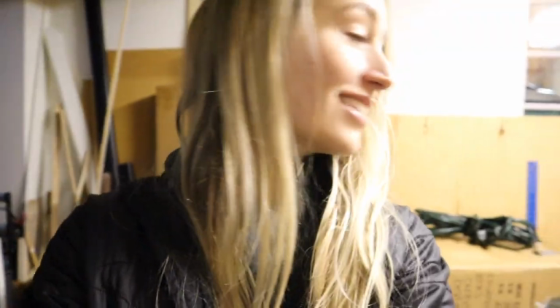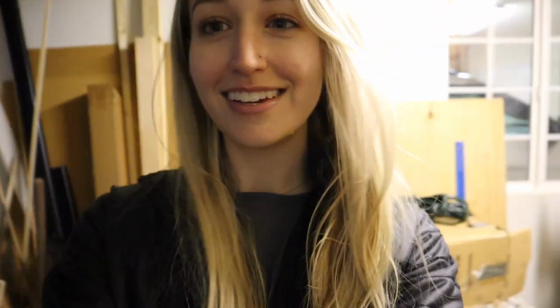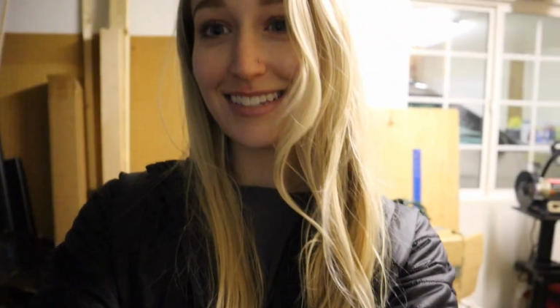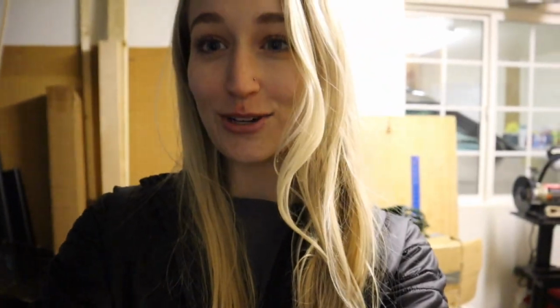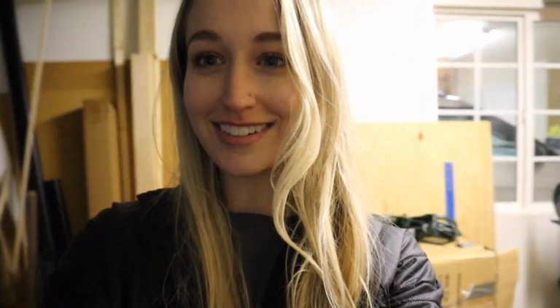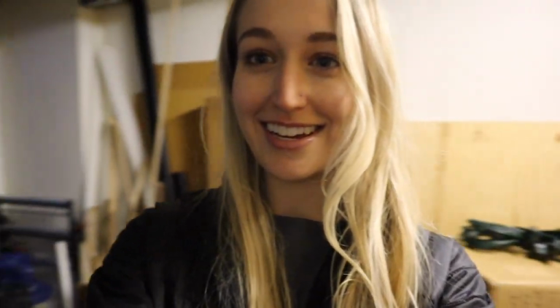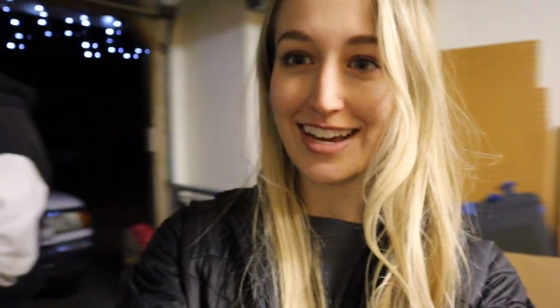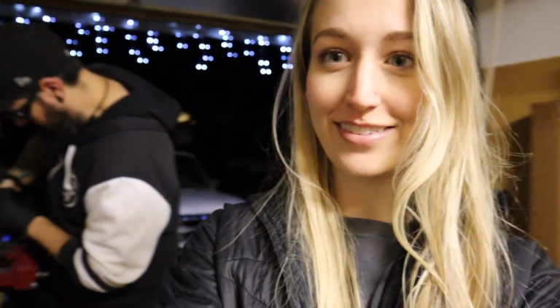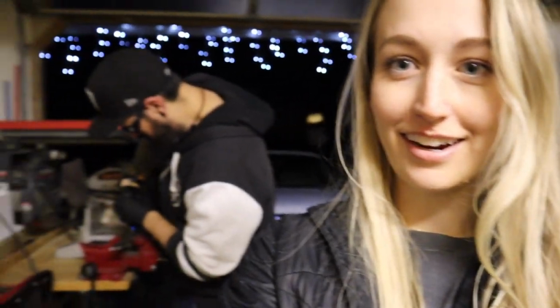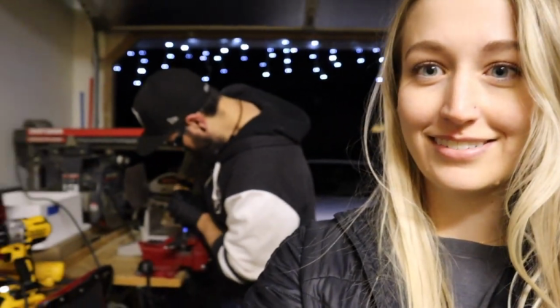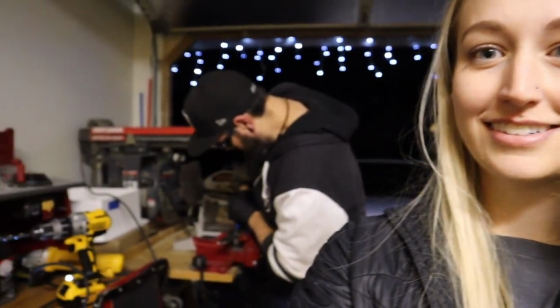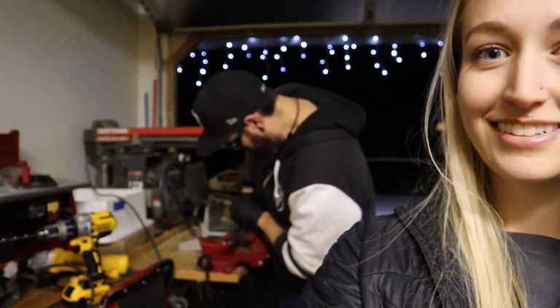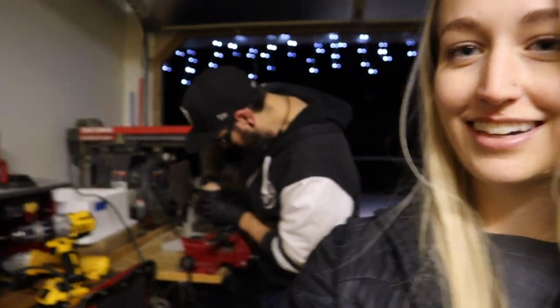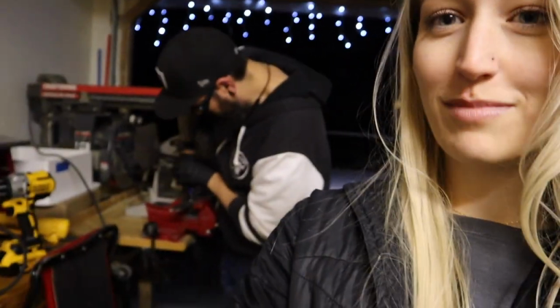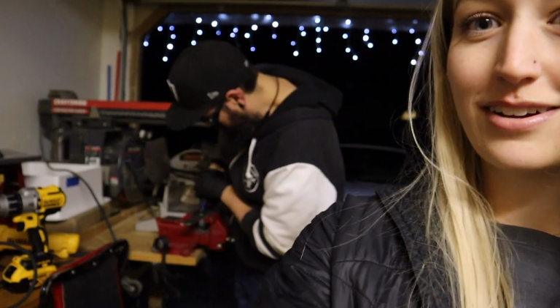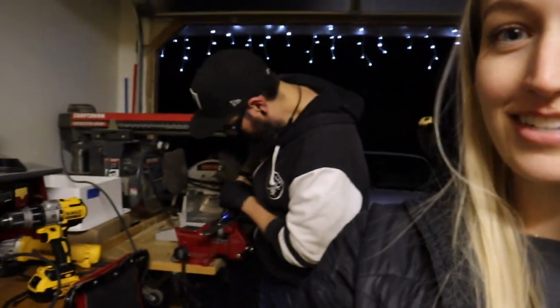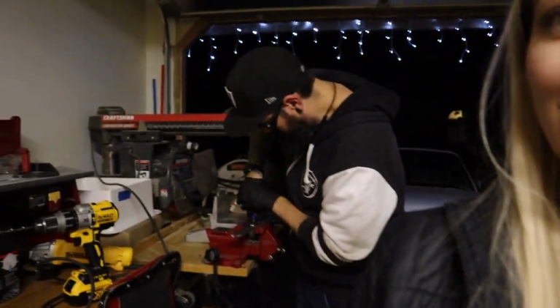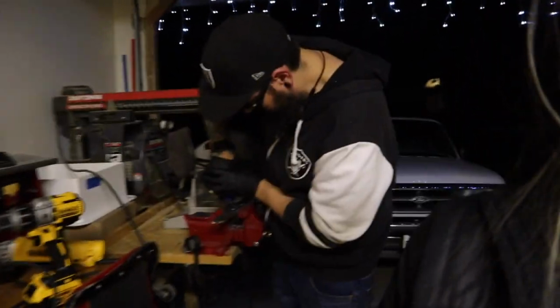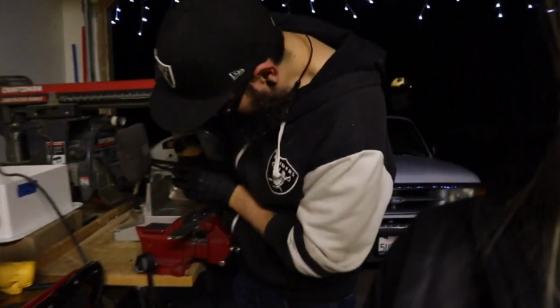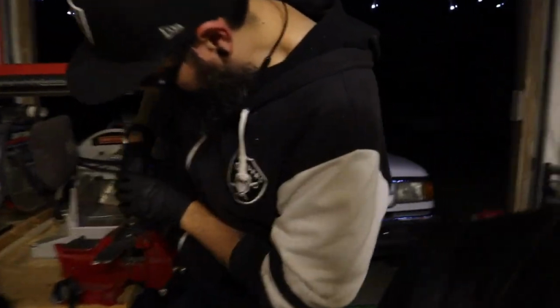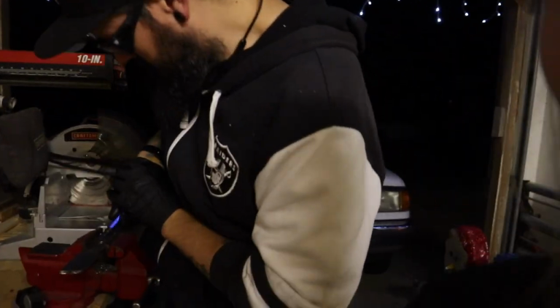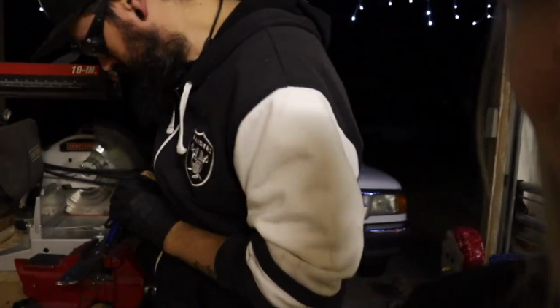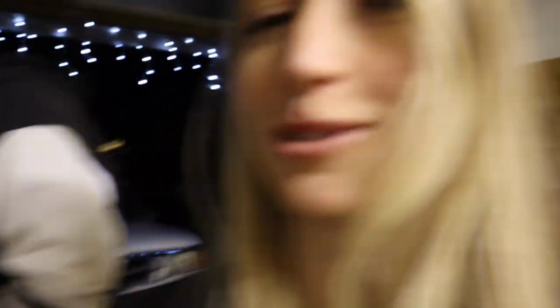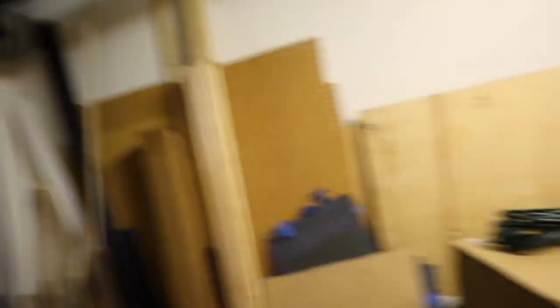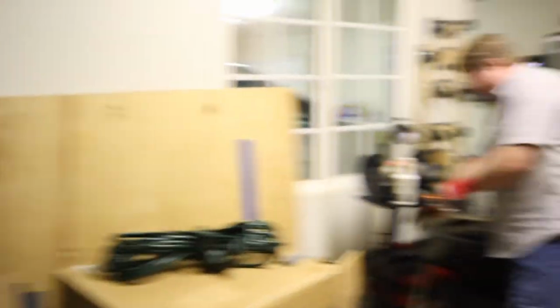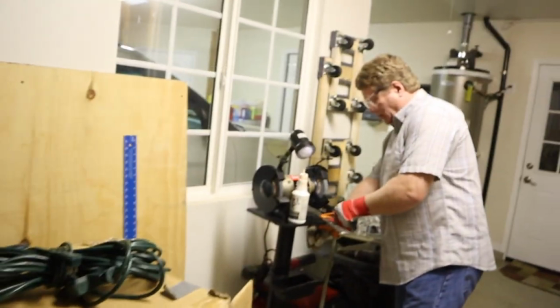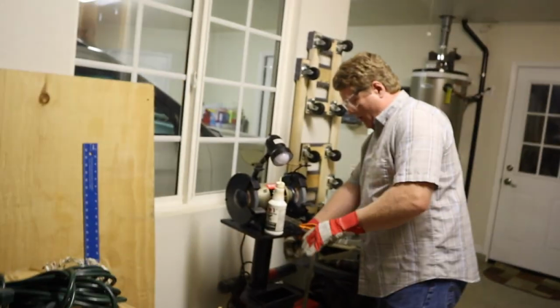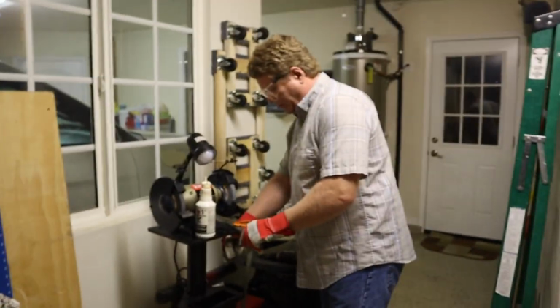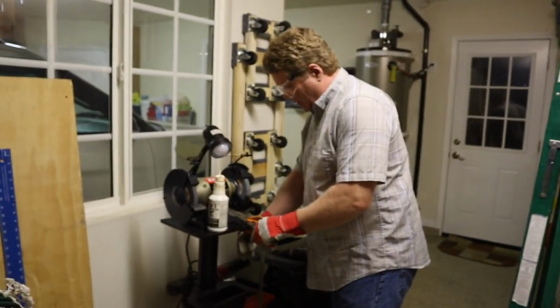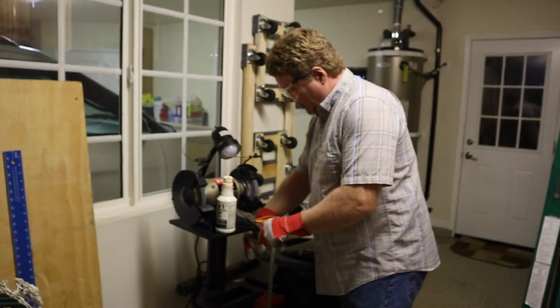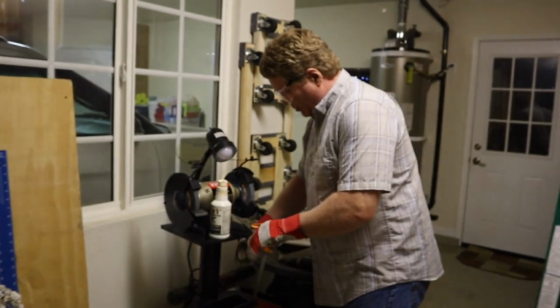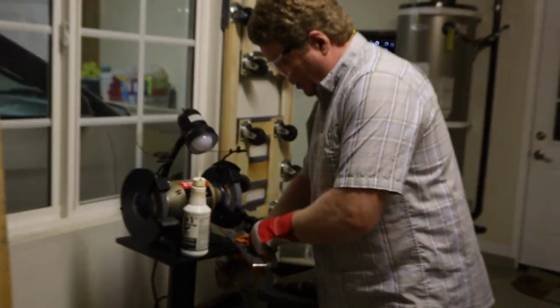Look at this cute little scene: we have Mike on this one working on one of the supports, and Dad working on the other support.